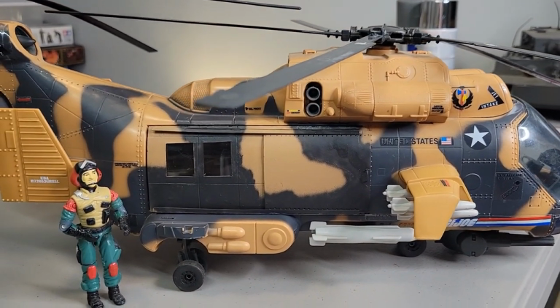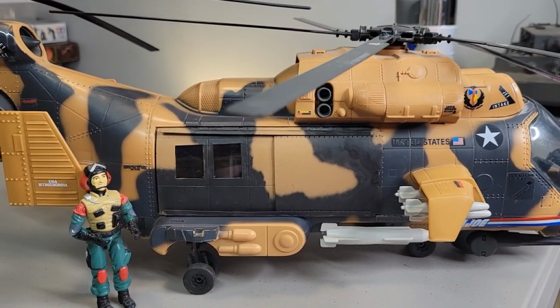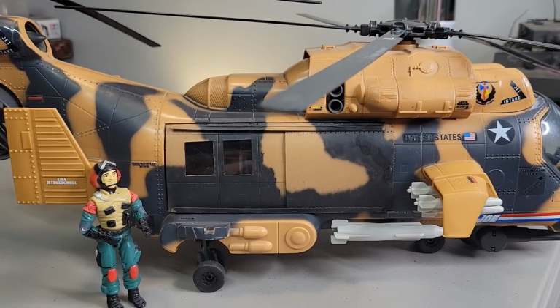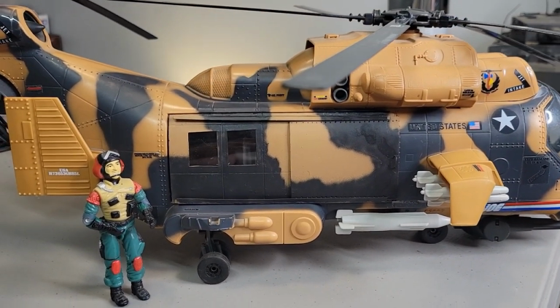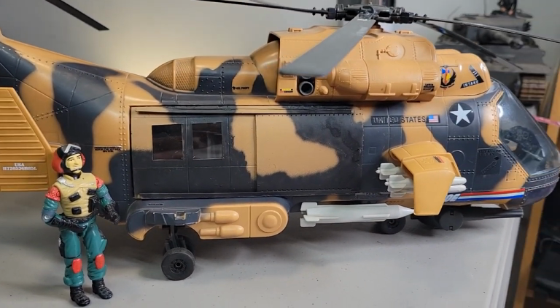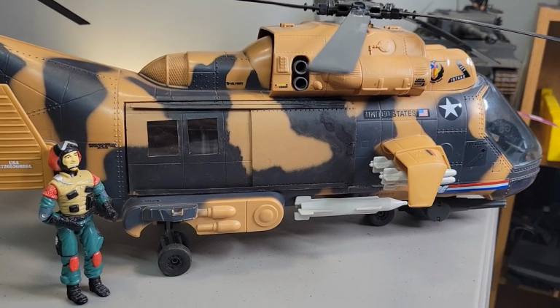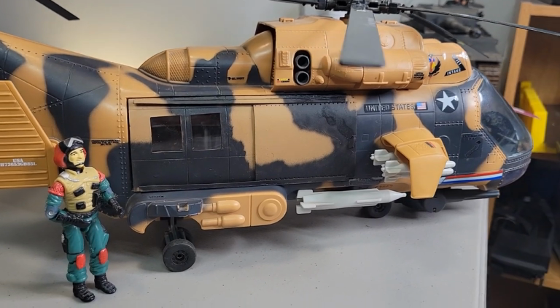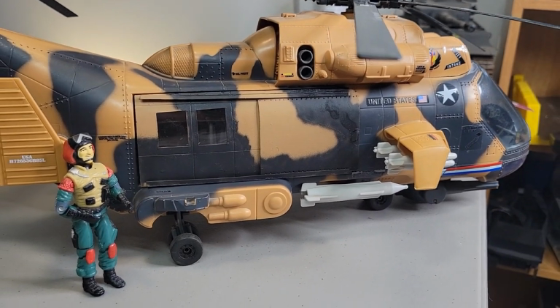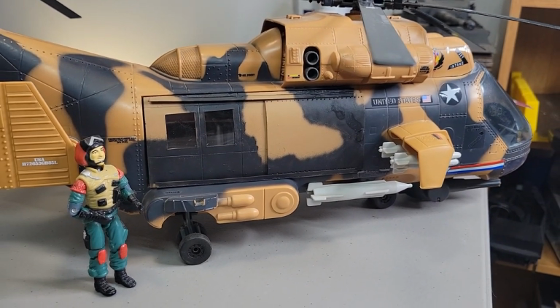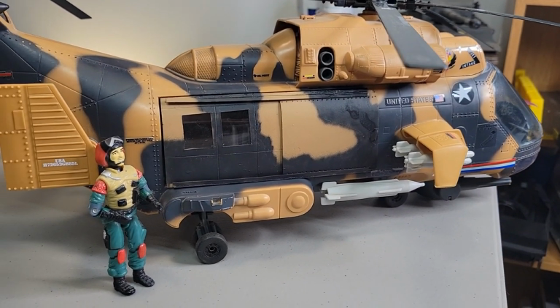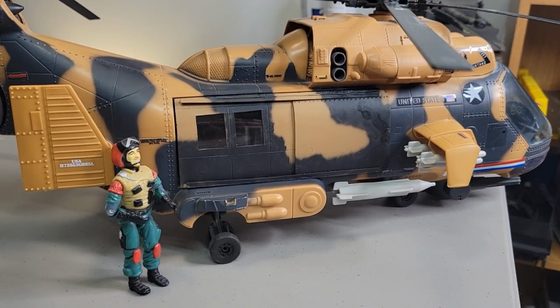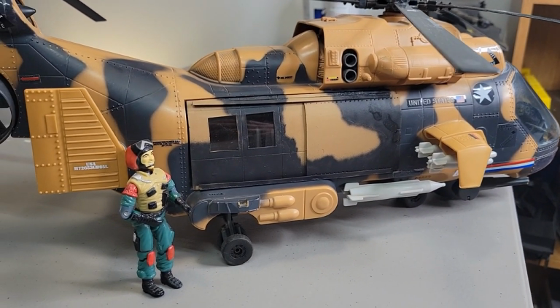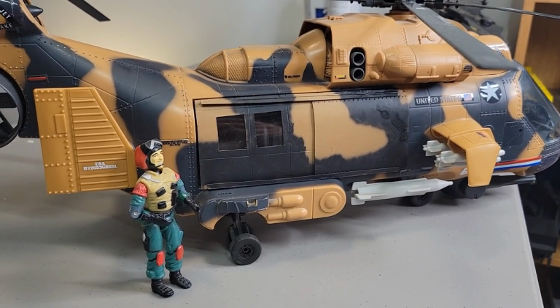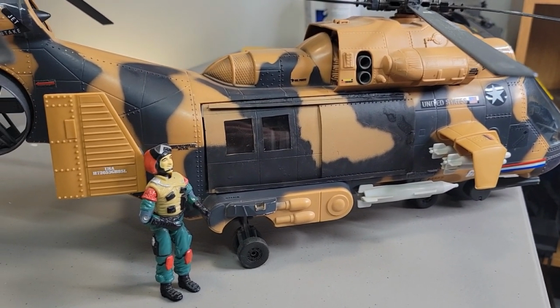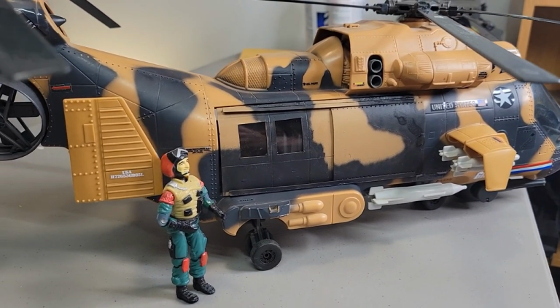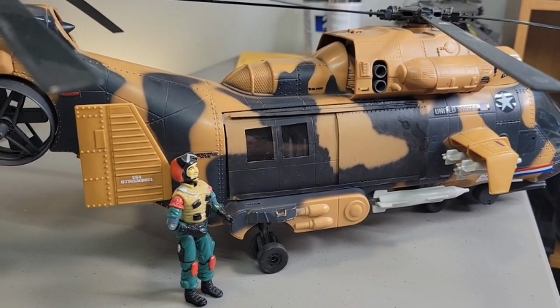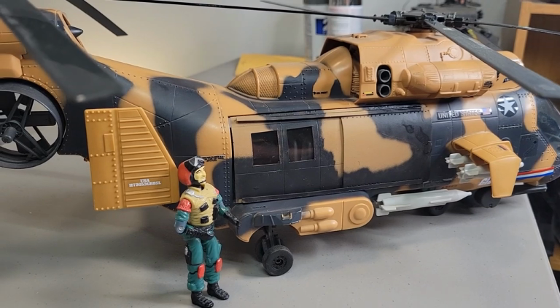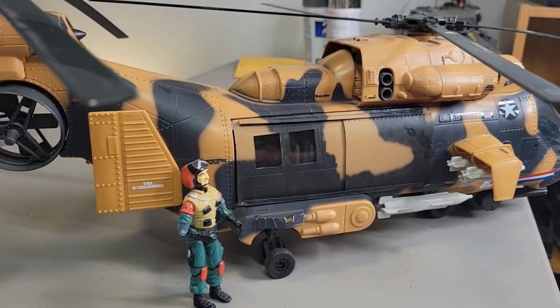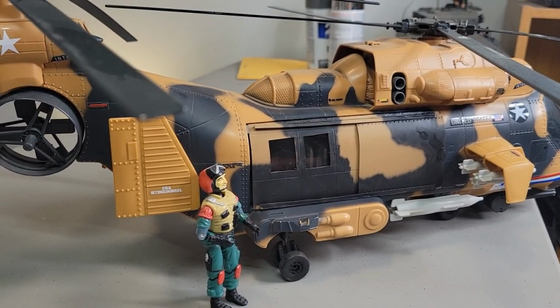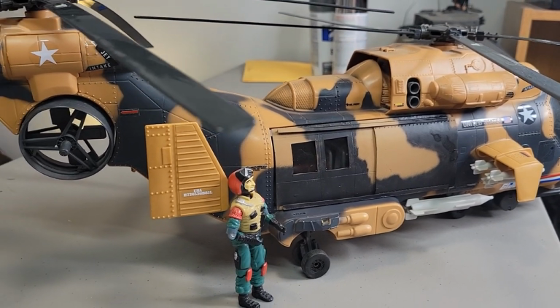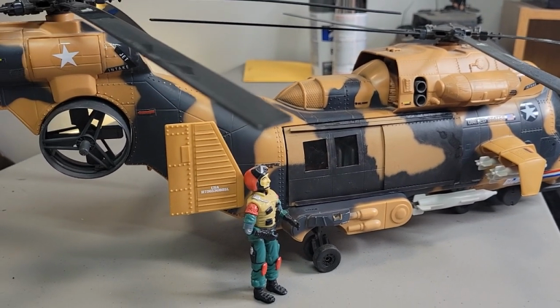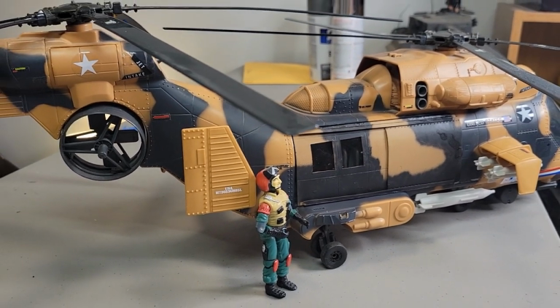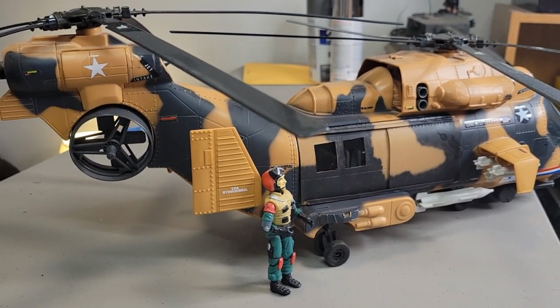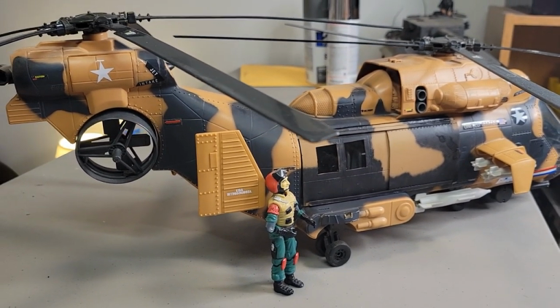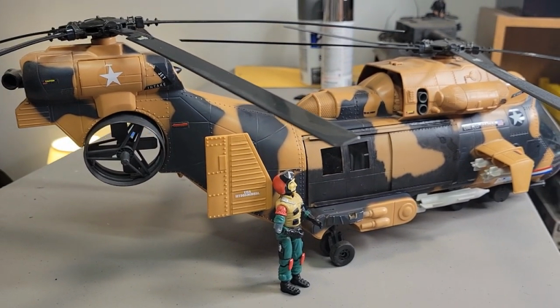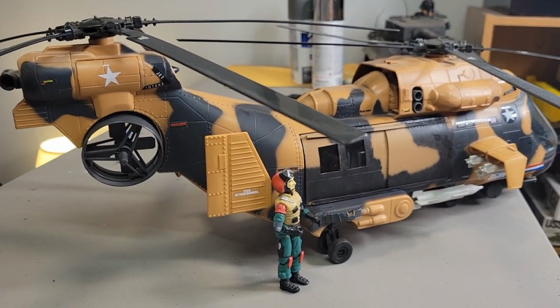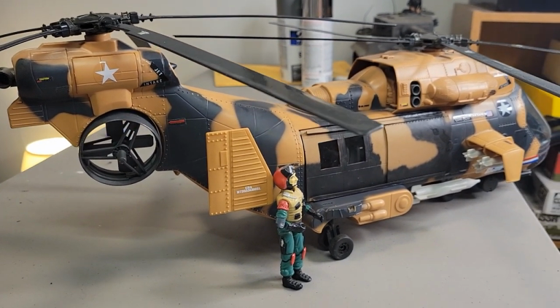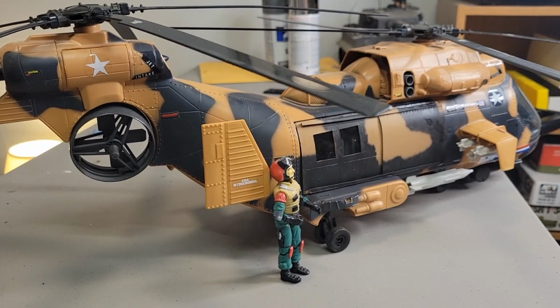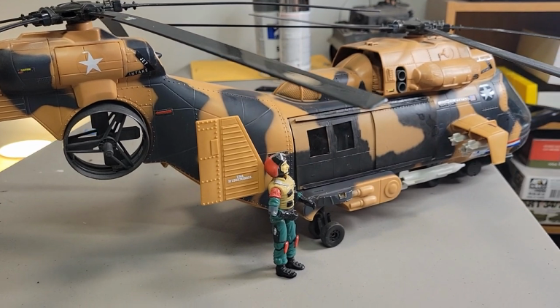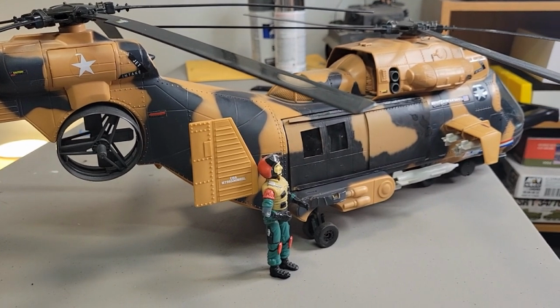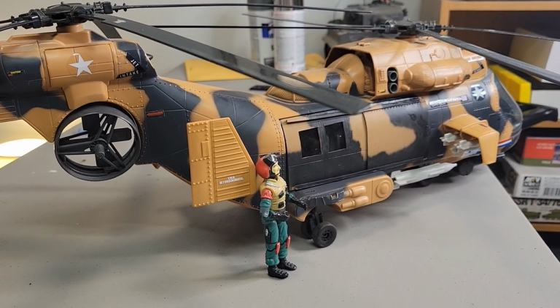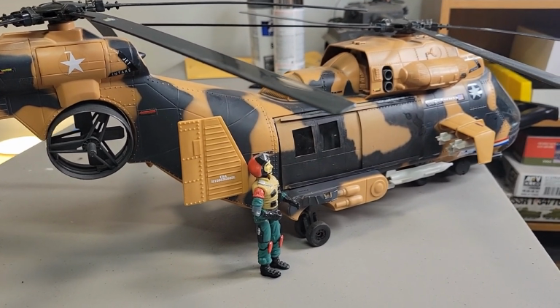You see how much cooler that looks? I got a lift ticket with it too, which is very cool. I paid $90 for this. I'm very, very happy — what a great piece.